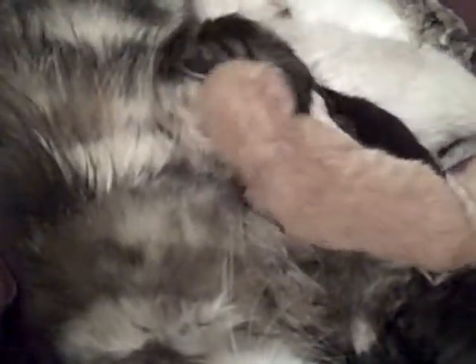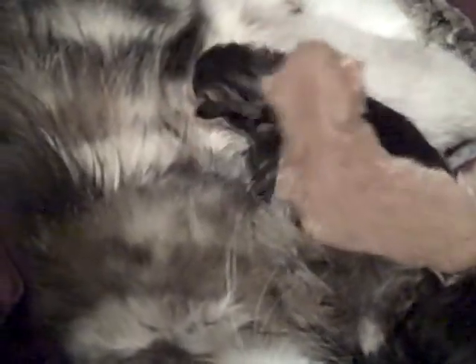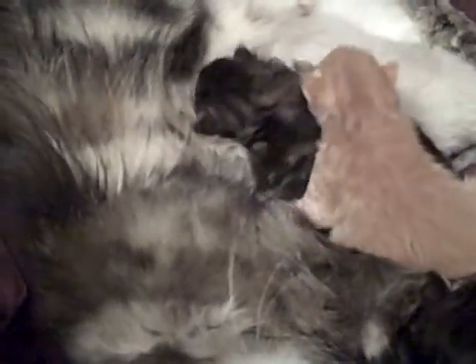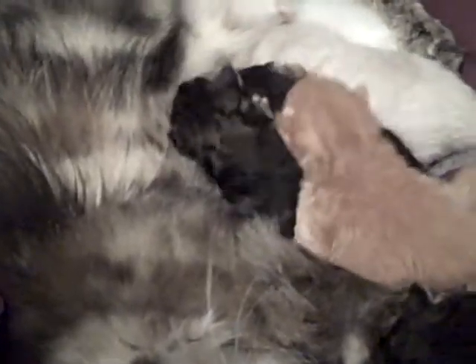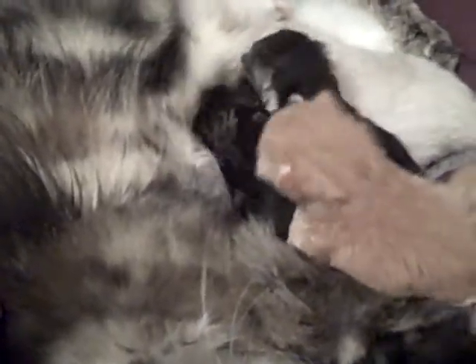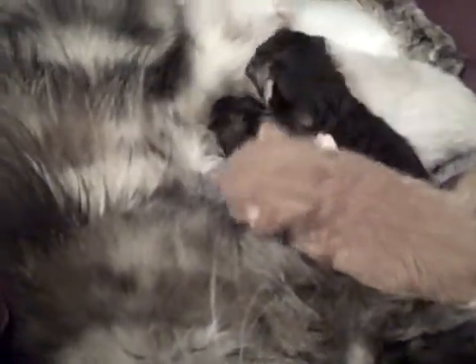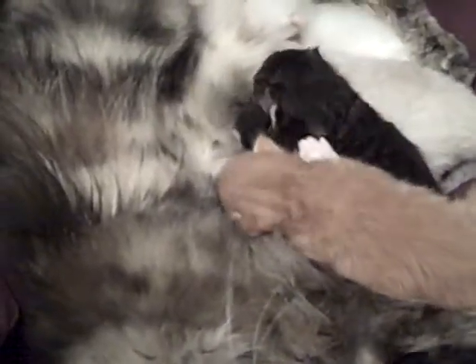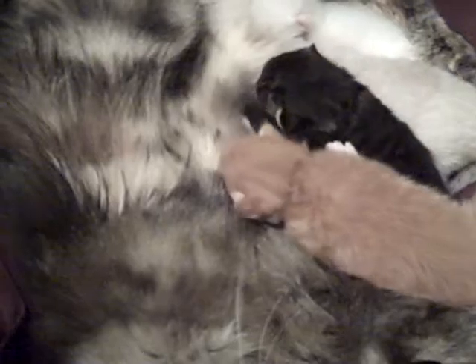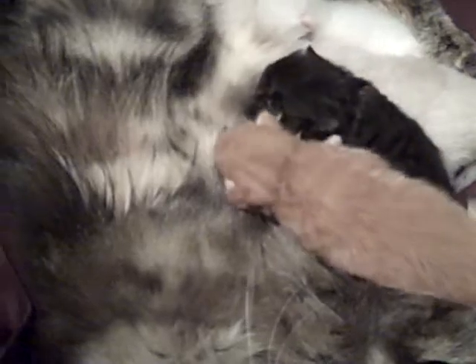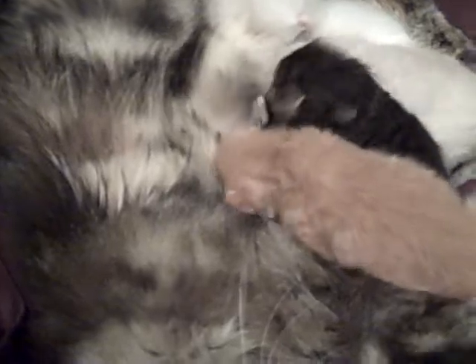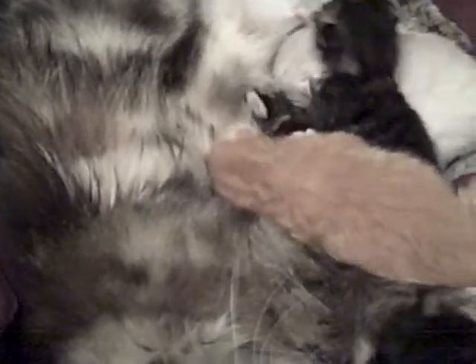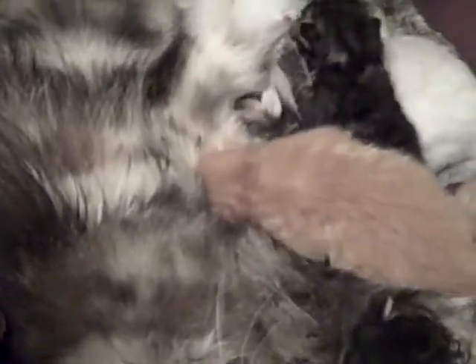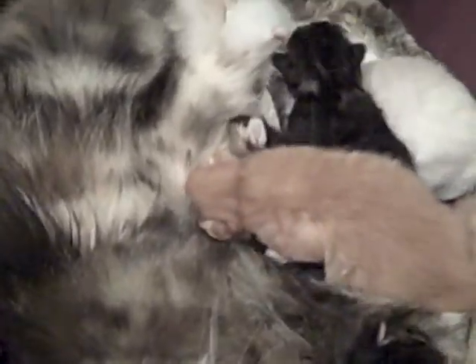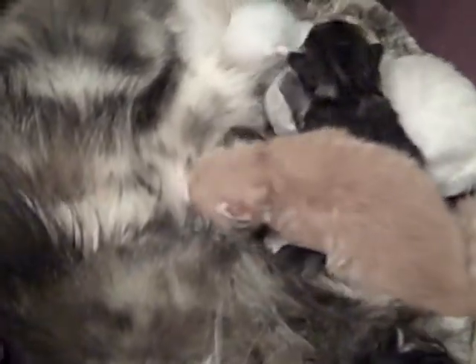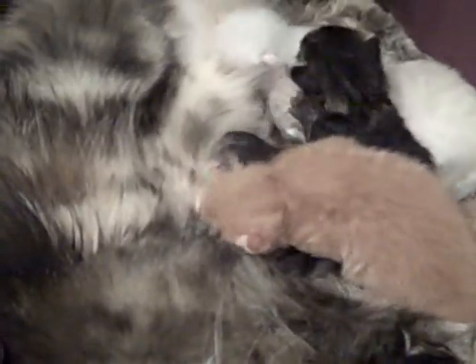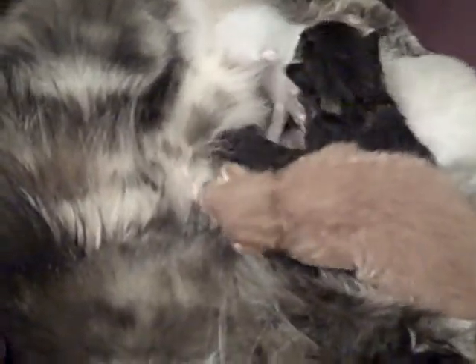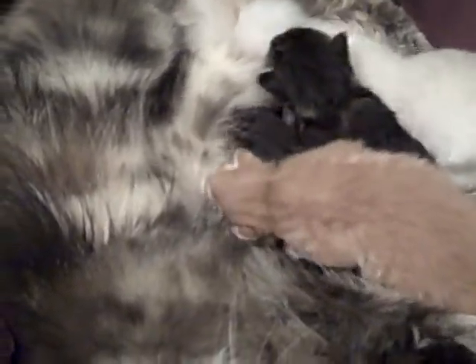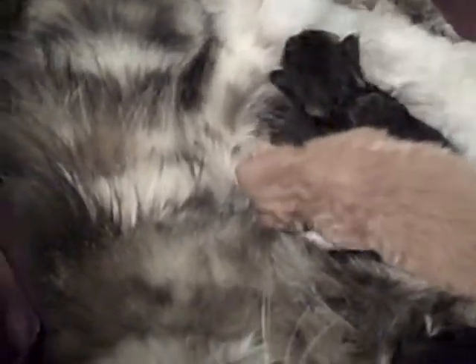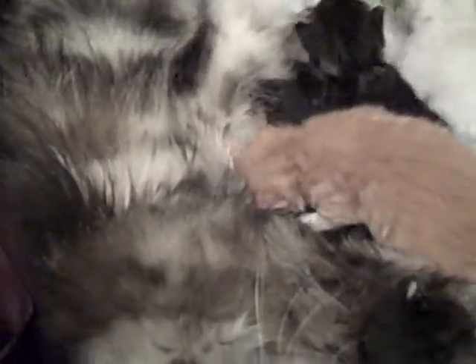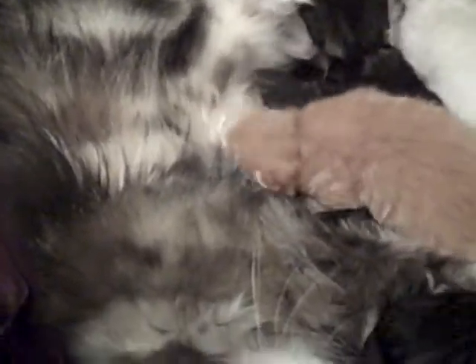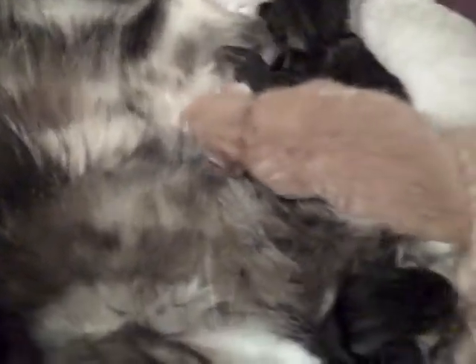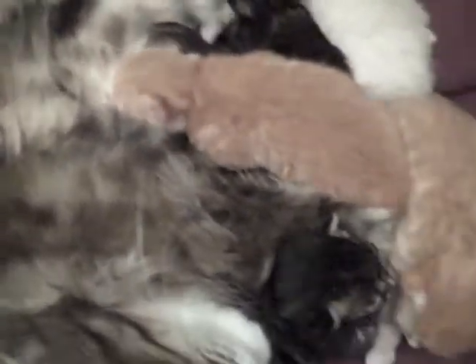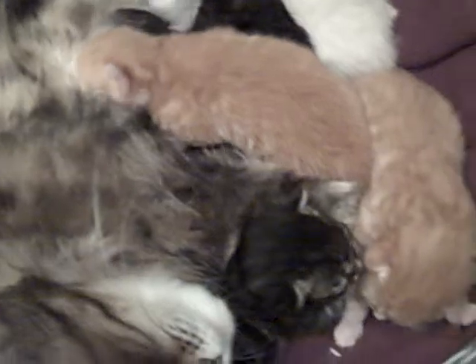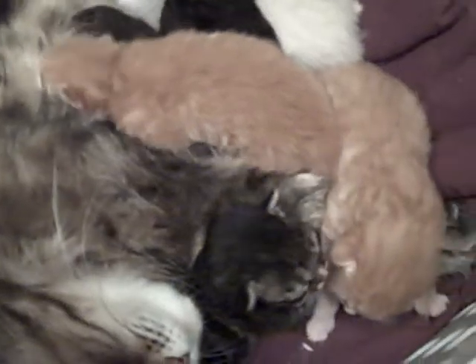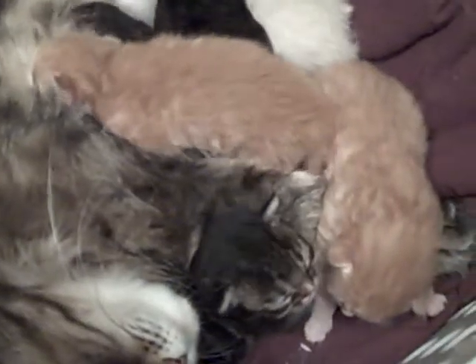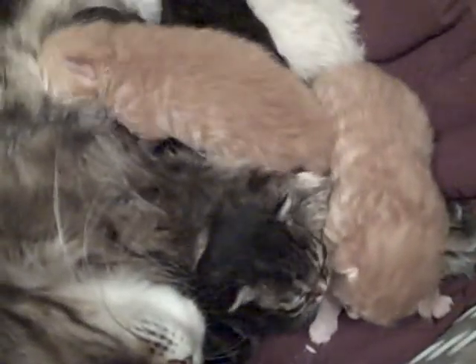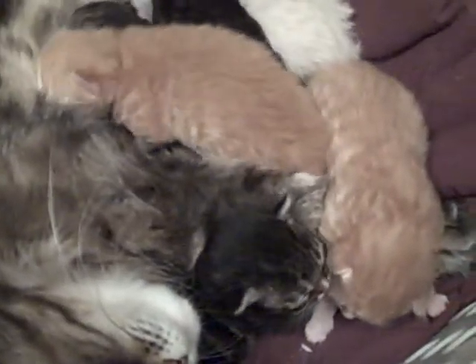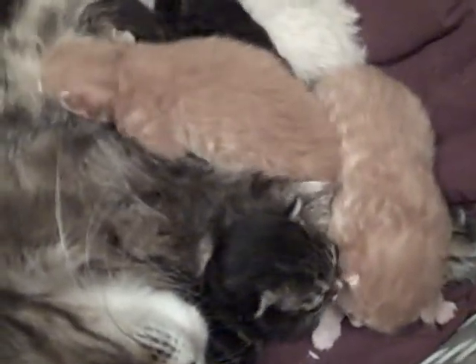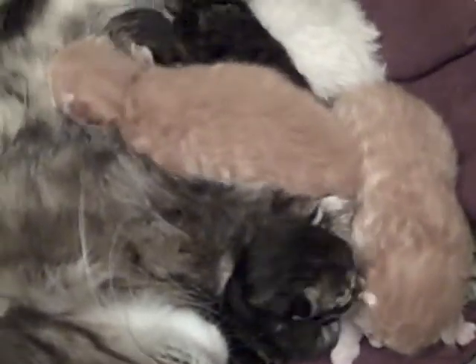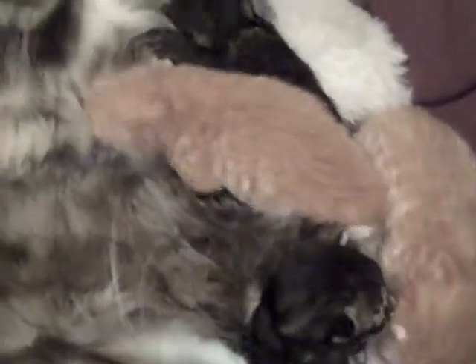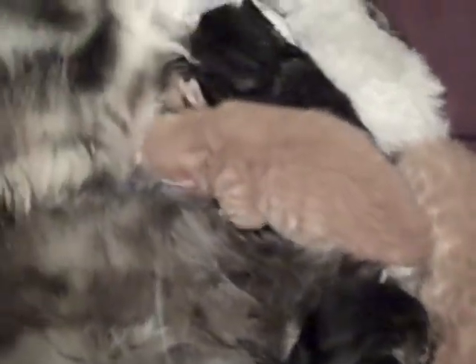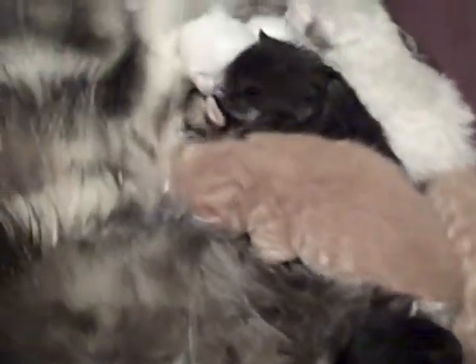We're going to have some fights over the nipple space now. Say goodnight, guys.